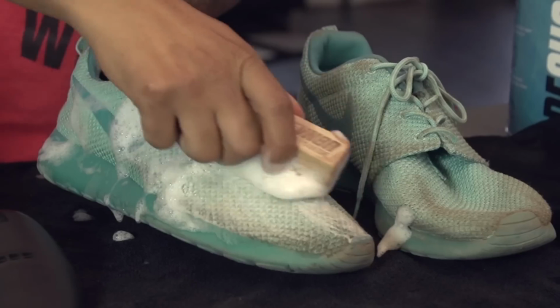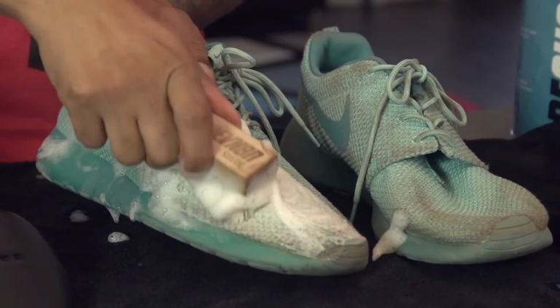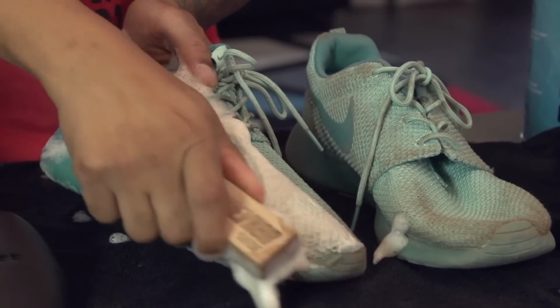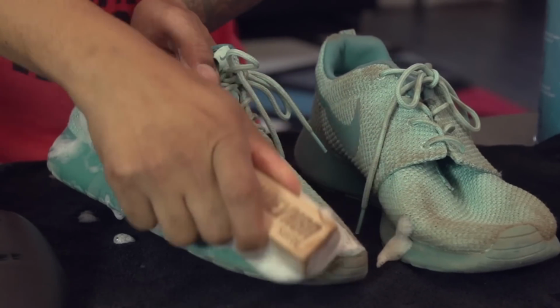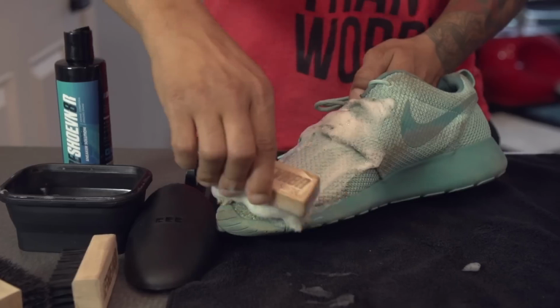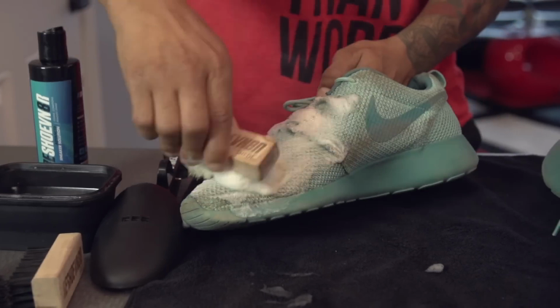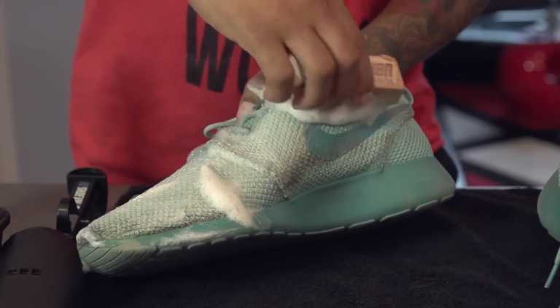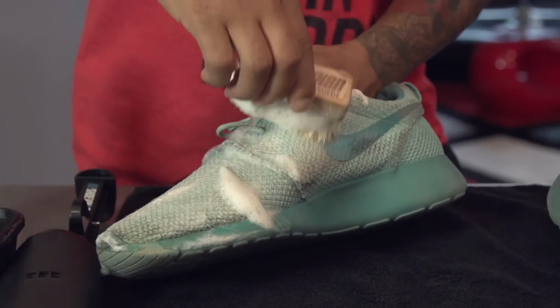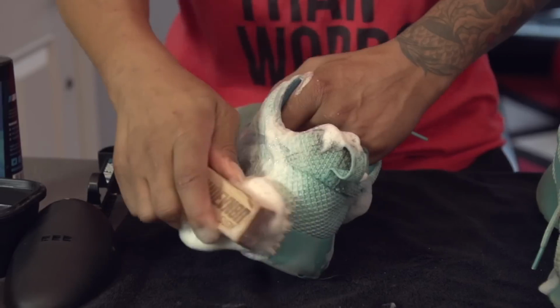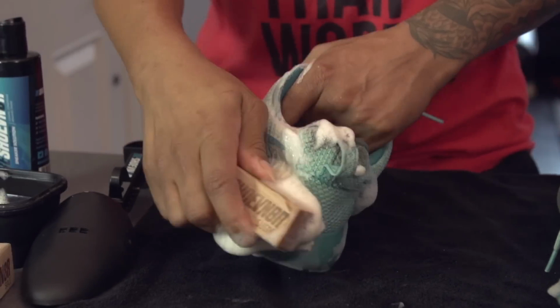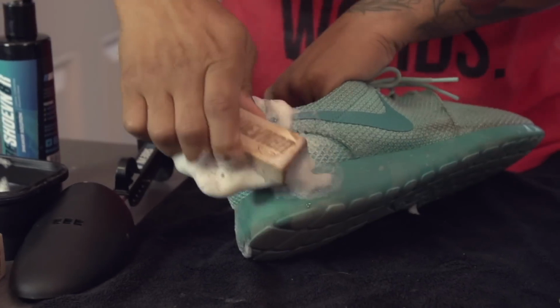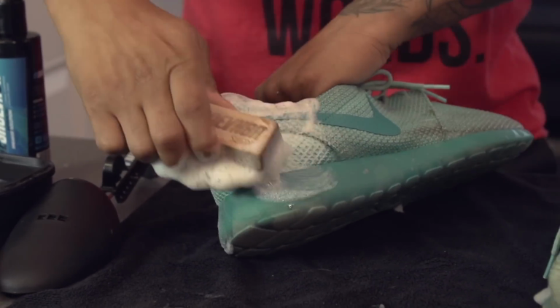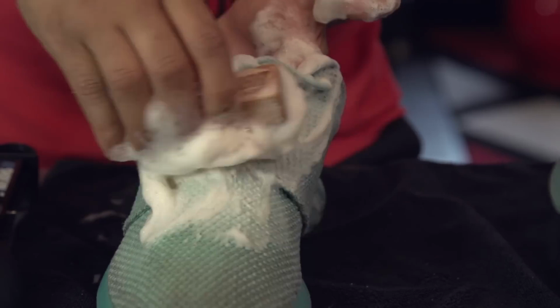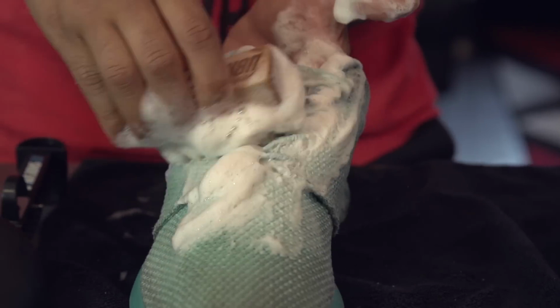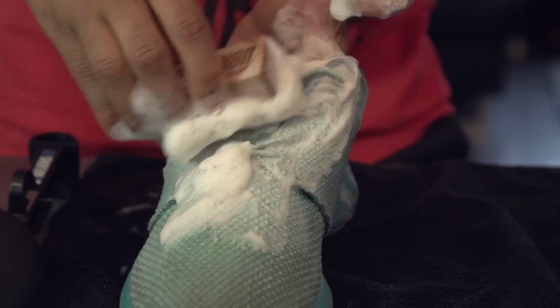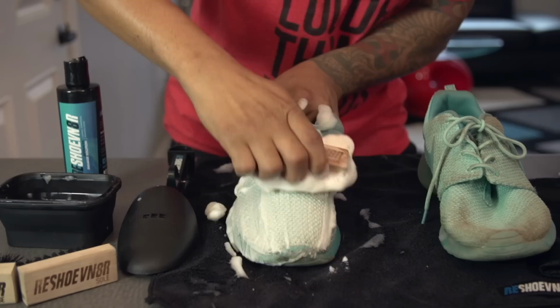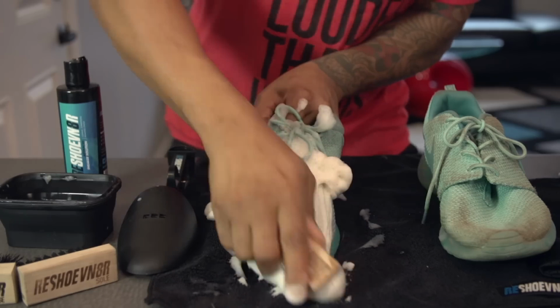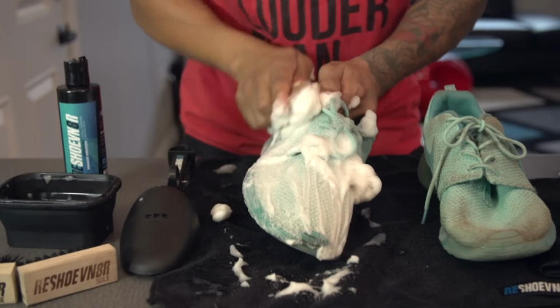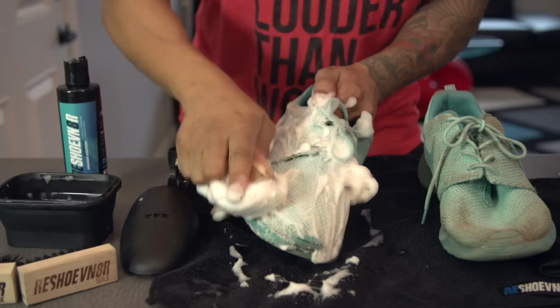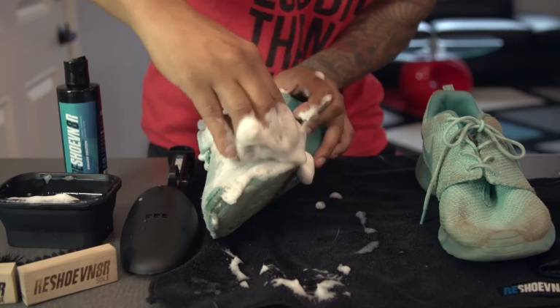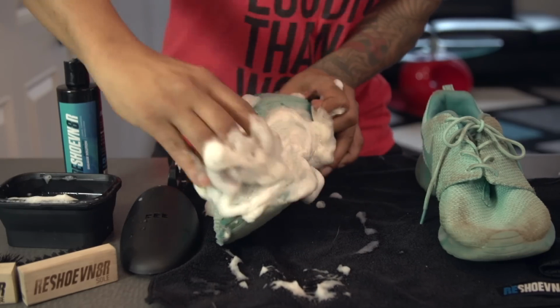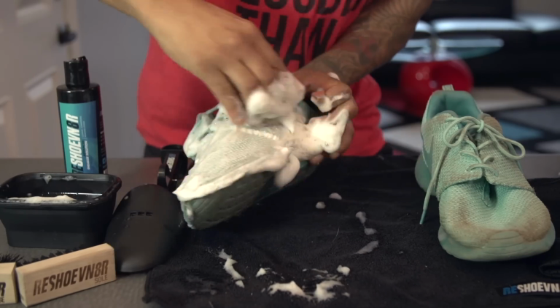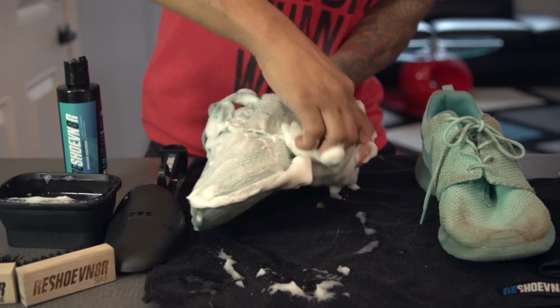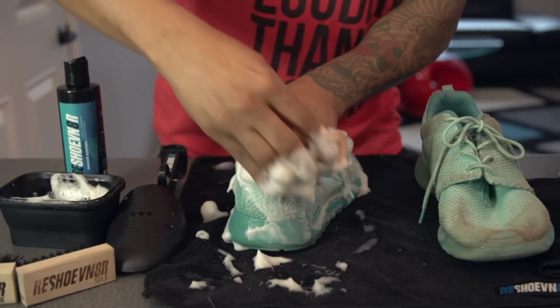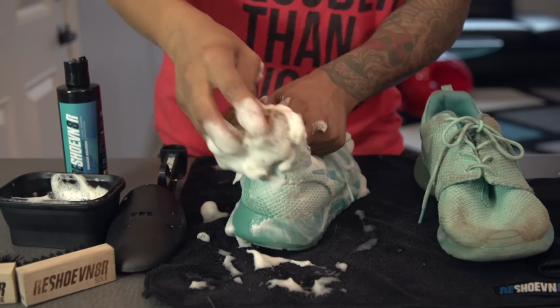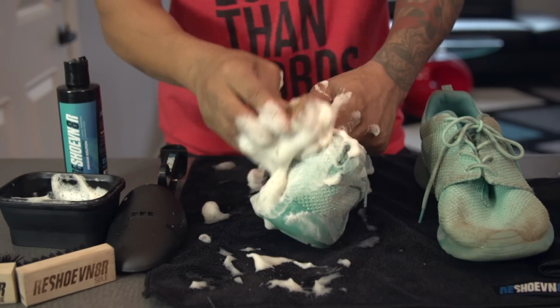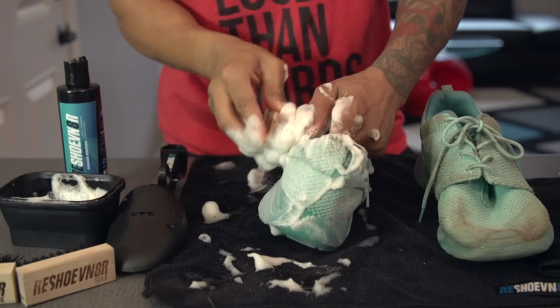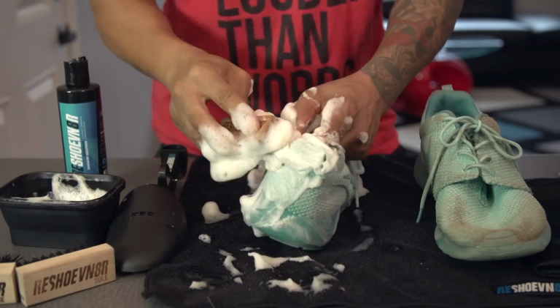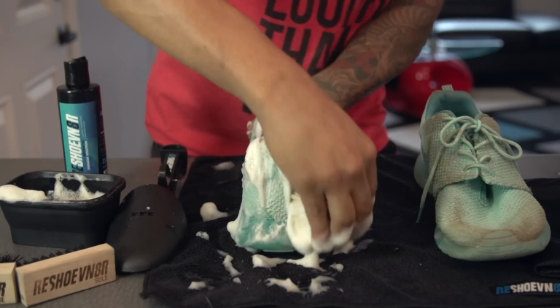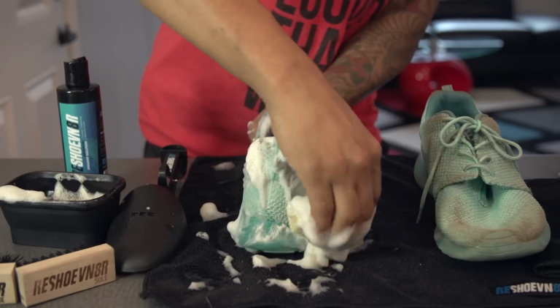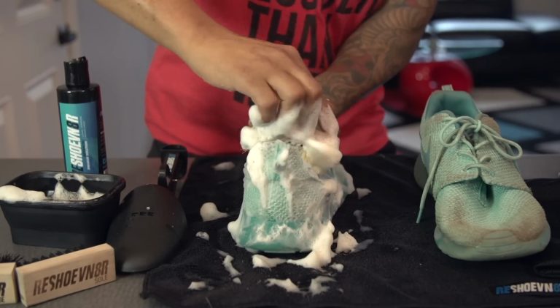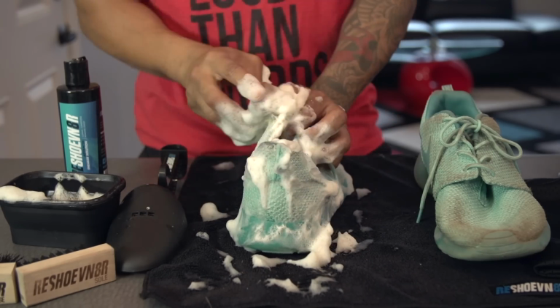You don't want to scrub the material too much because you'll end up damaging it, so you're just going to pre-clean it. Being that these took a huge beating over at the Salt River, we're actually going to go ahead and give them another full pre-clean.